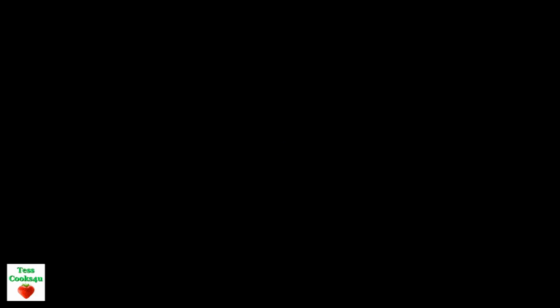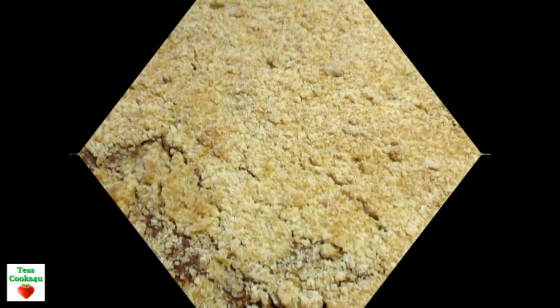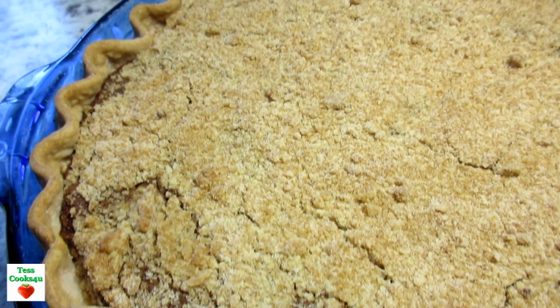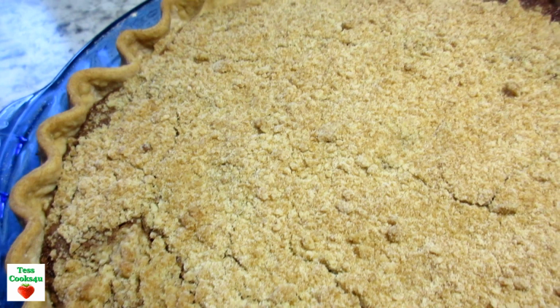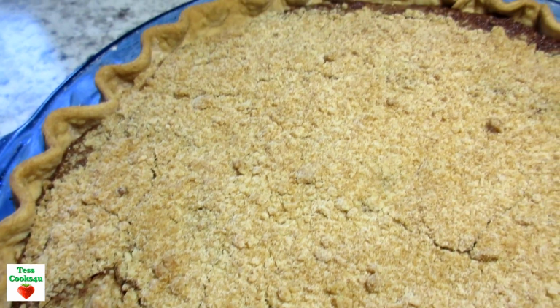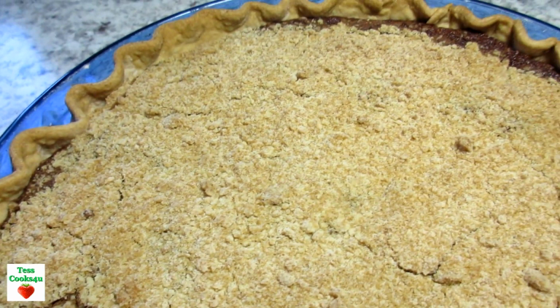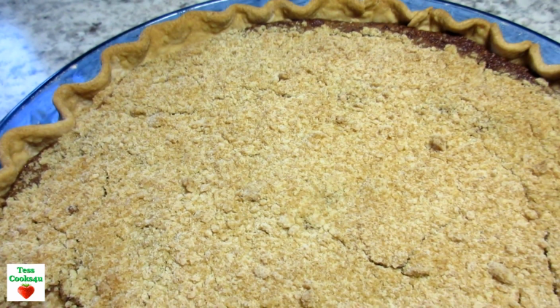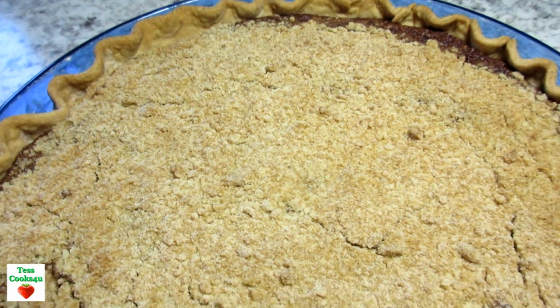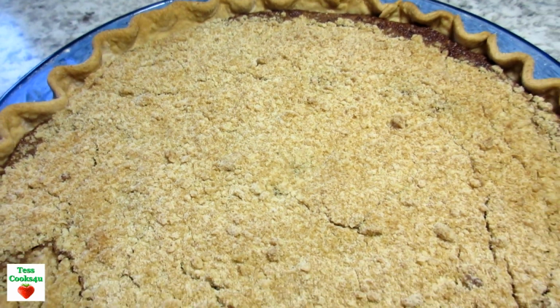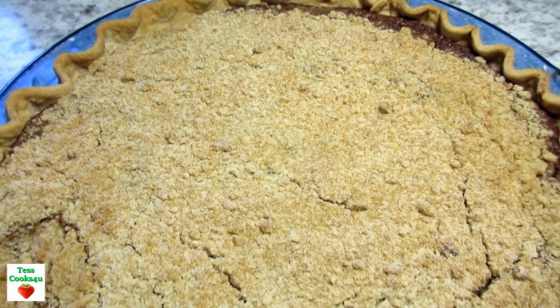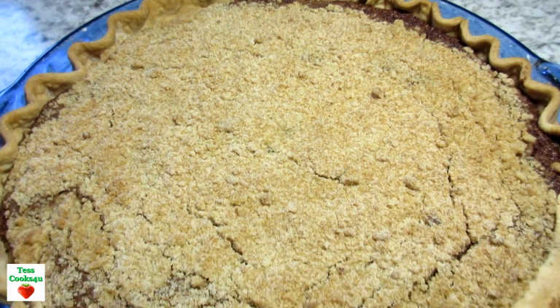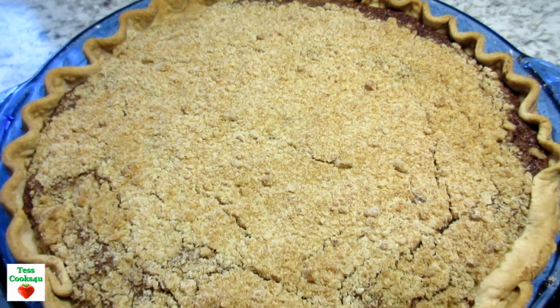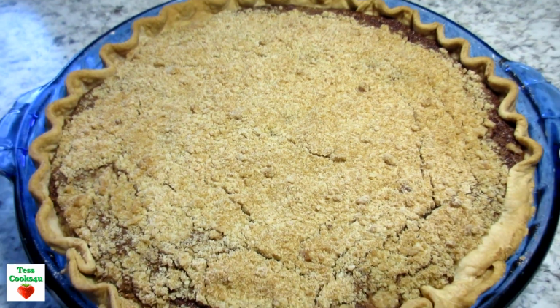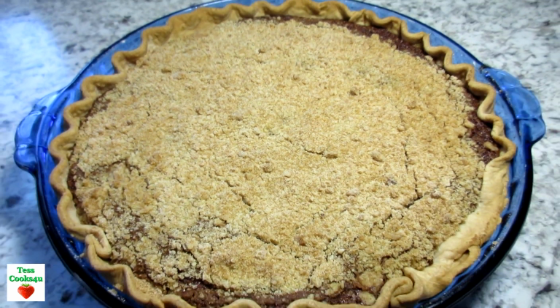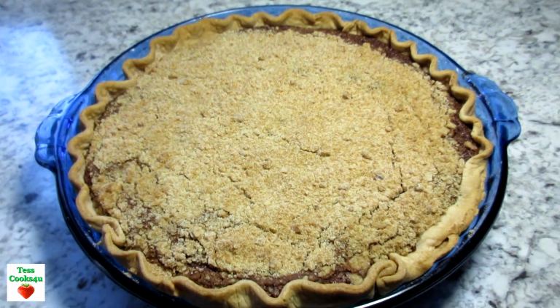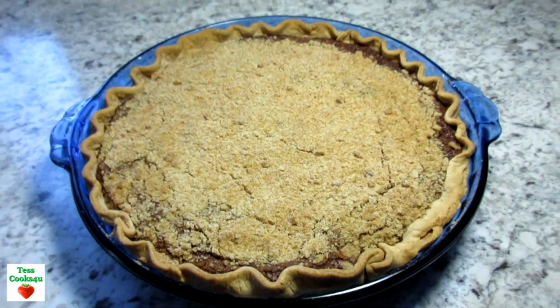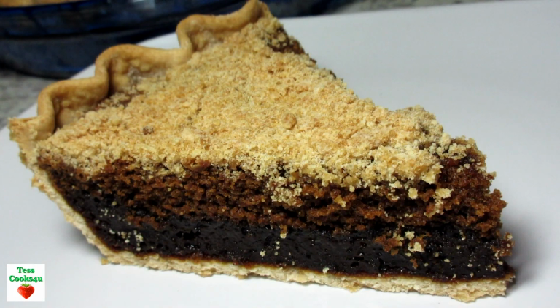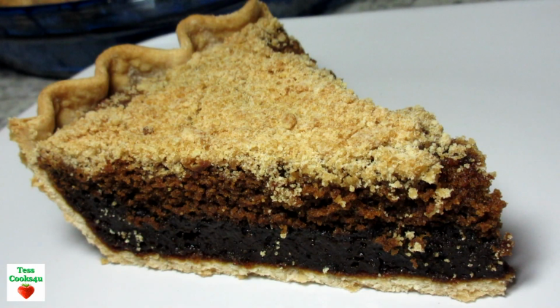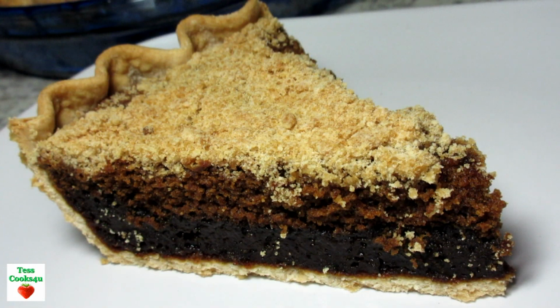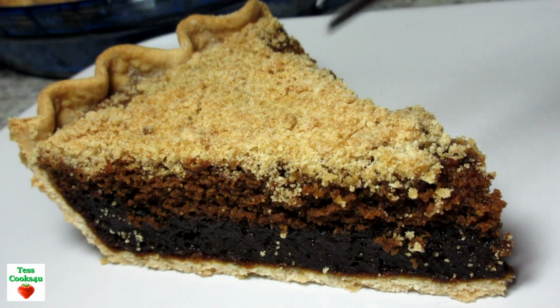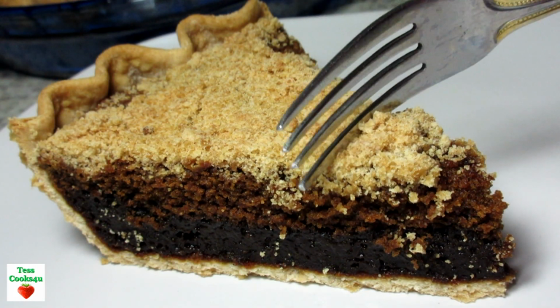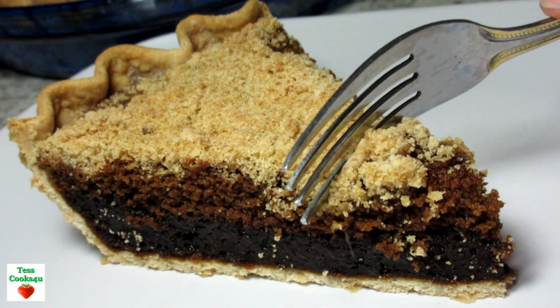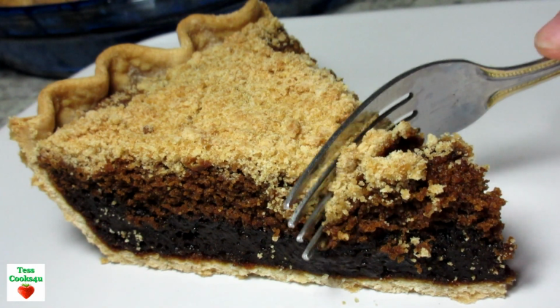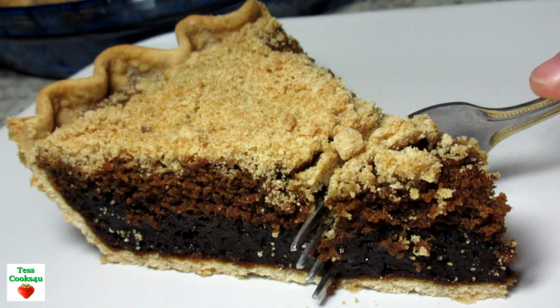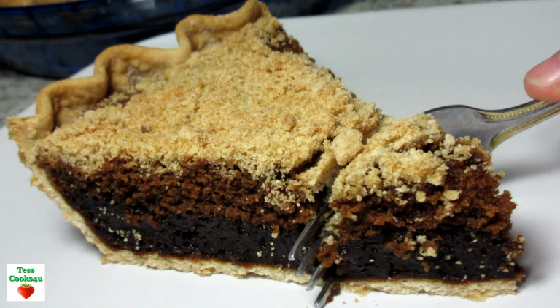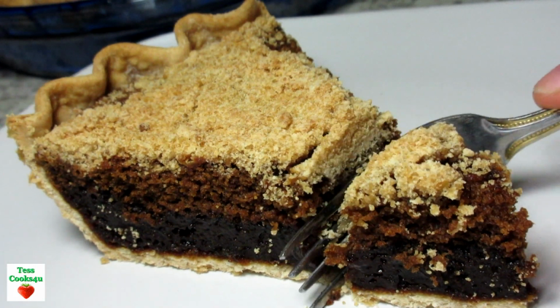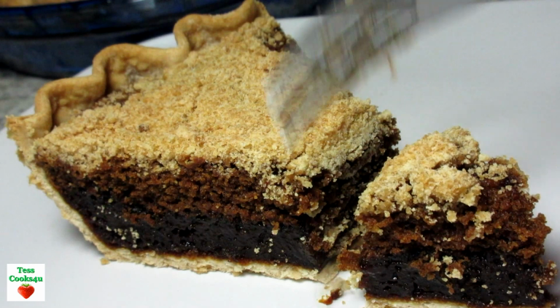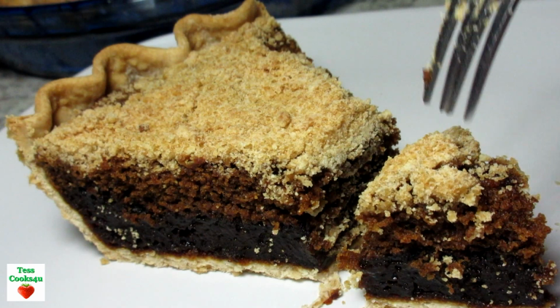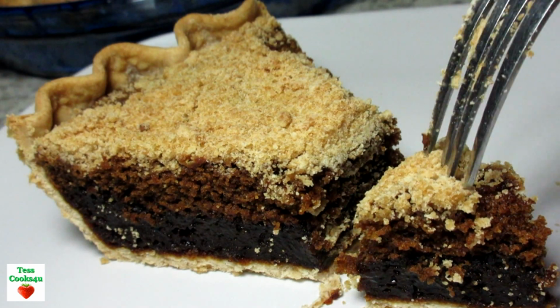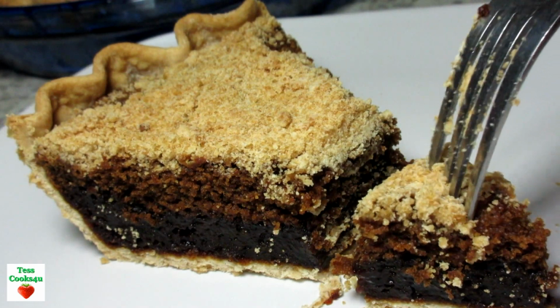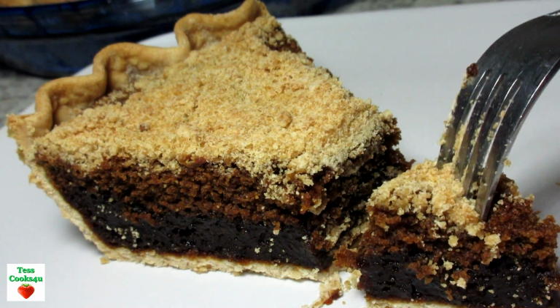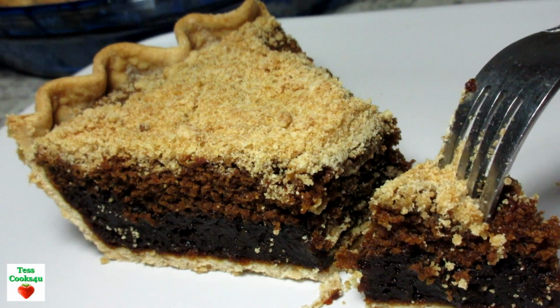A while back I showed you how to make a Pennsylvania Dutch shoofly pie. If you would like to see that video recipe, I will leave a link here and in the show more section below this video. Both the shoofly pie and cake are rich with molasses flavor.